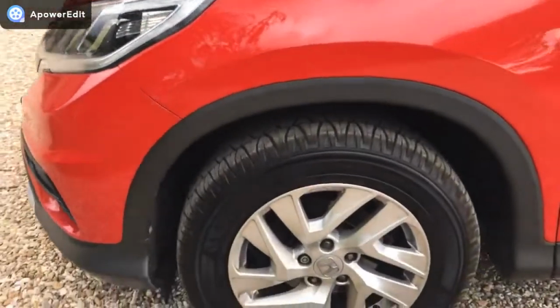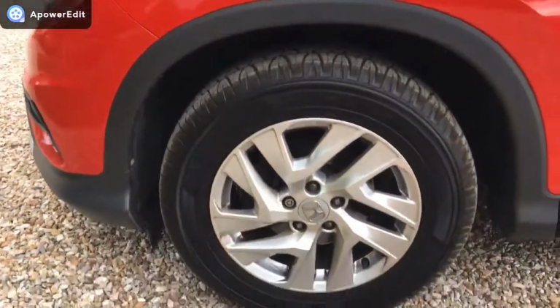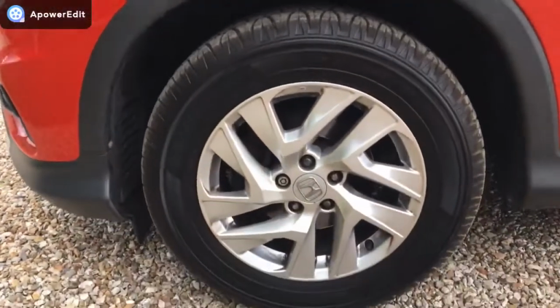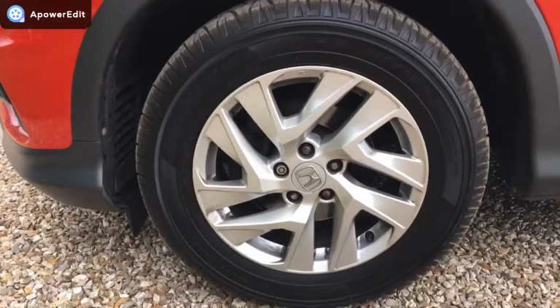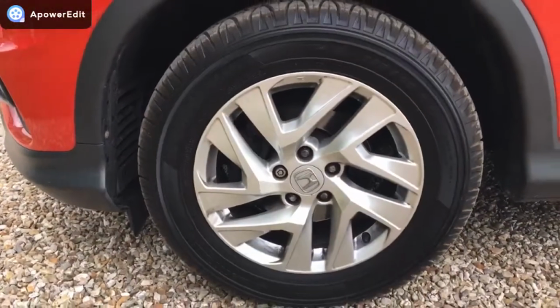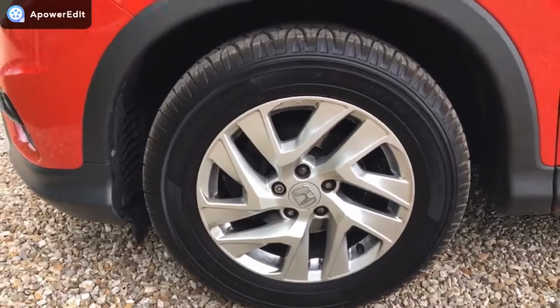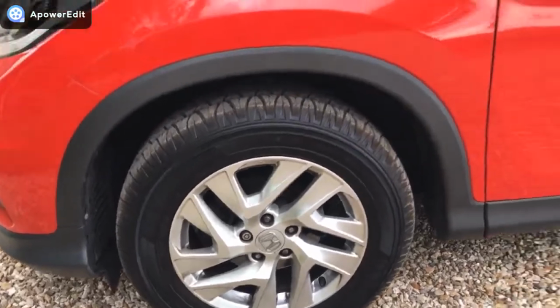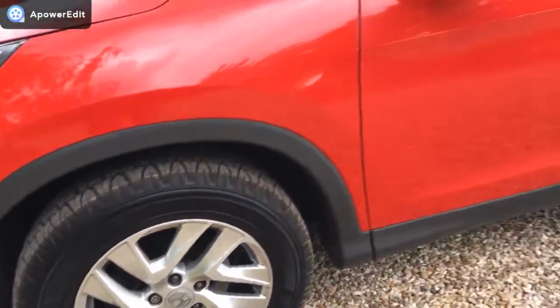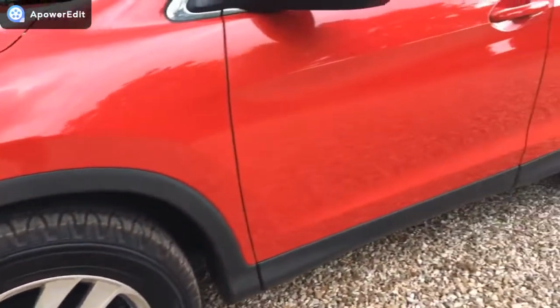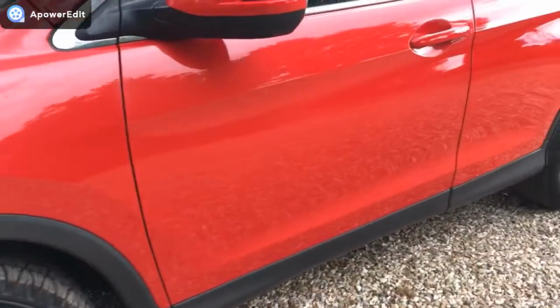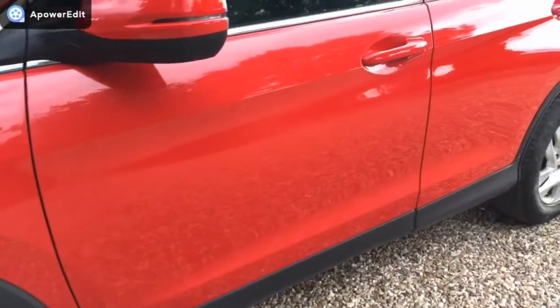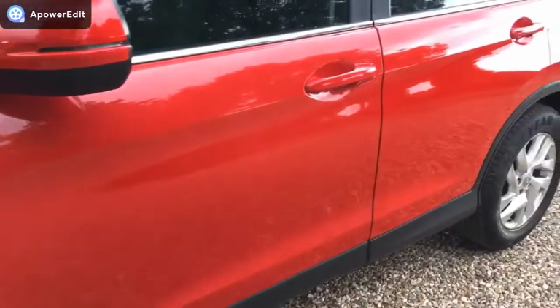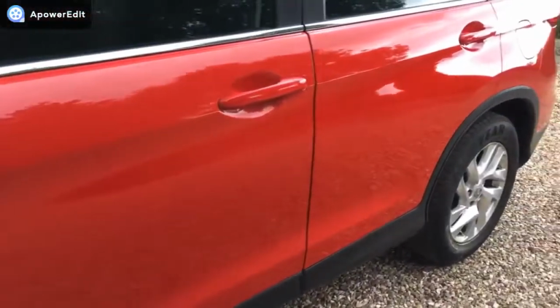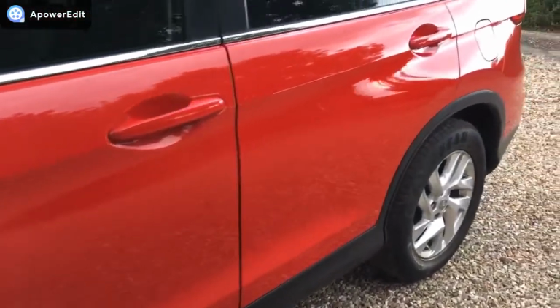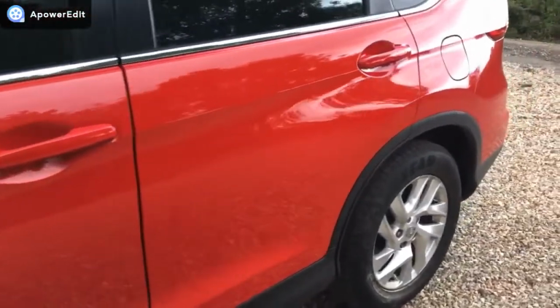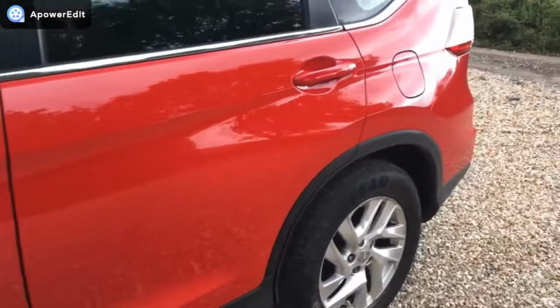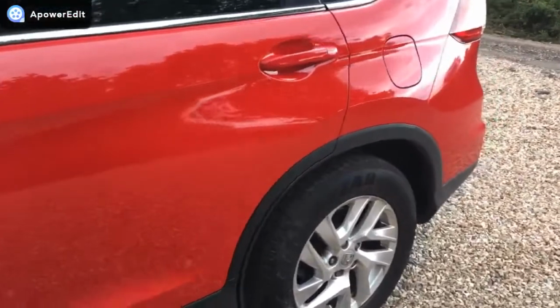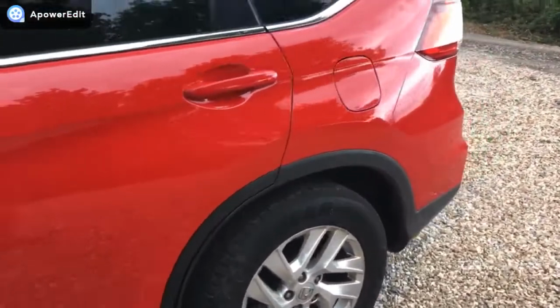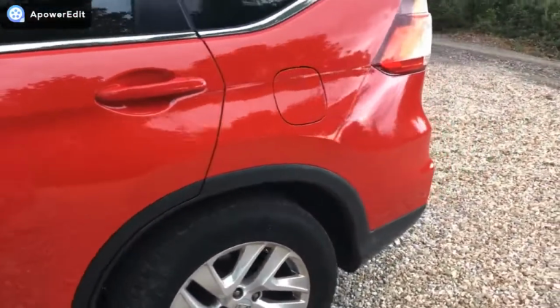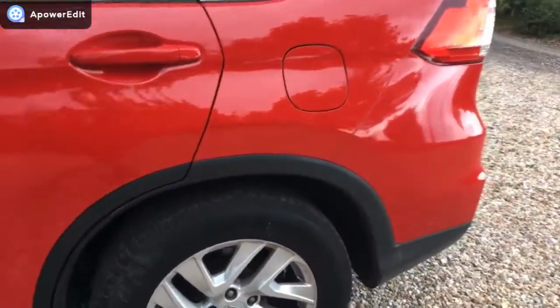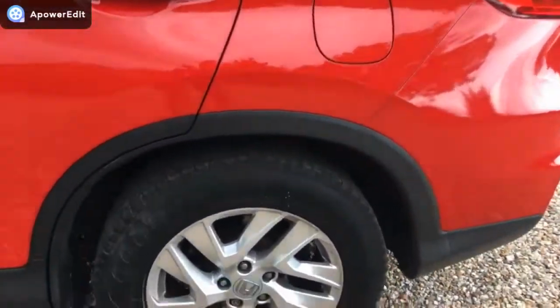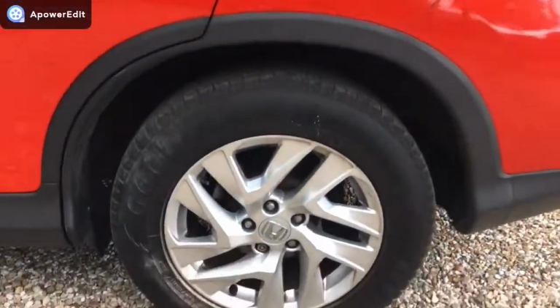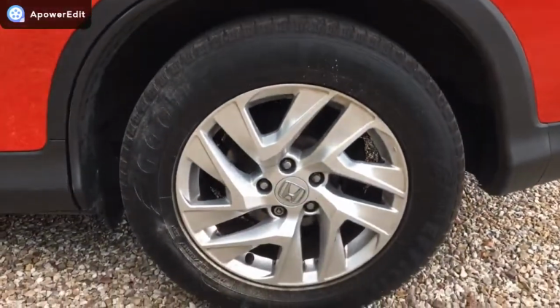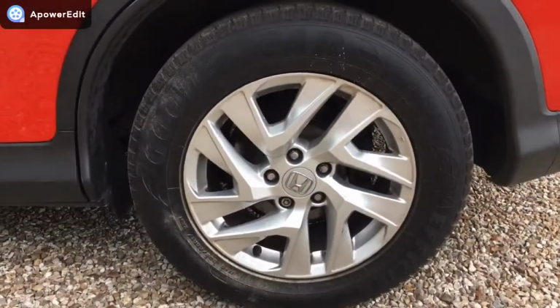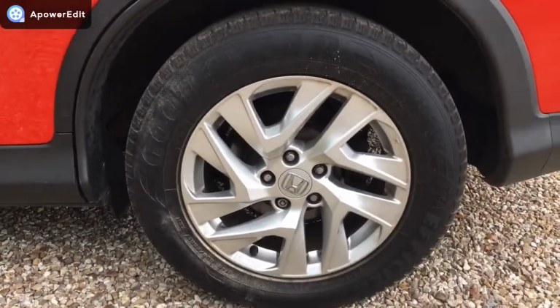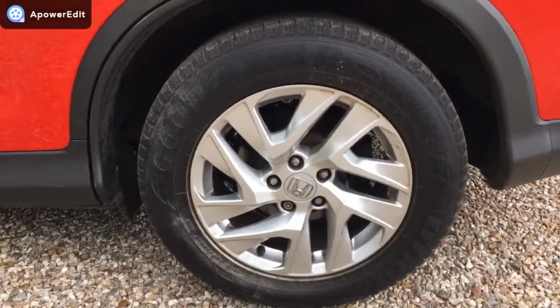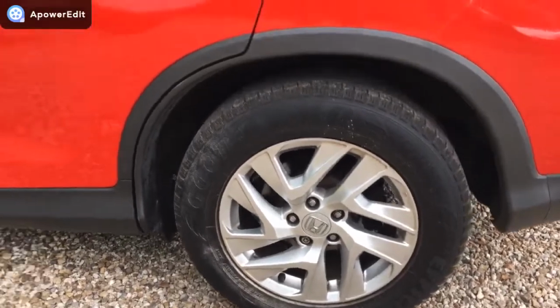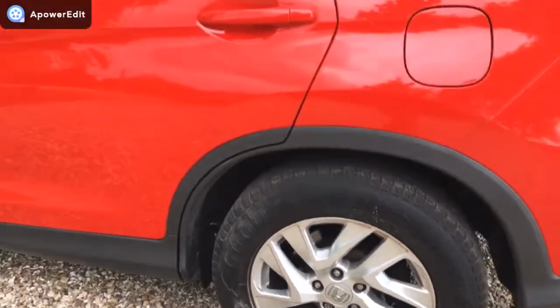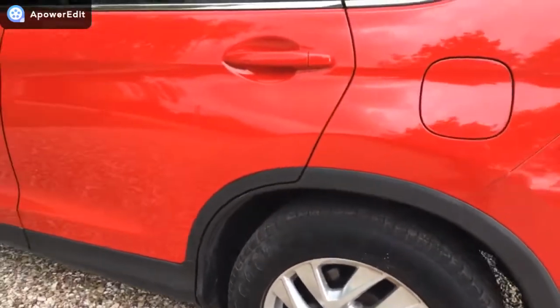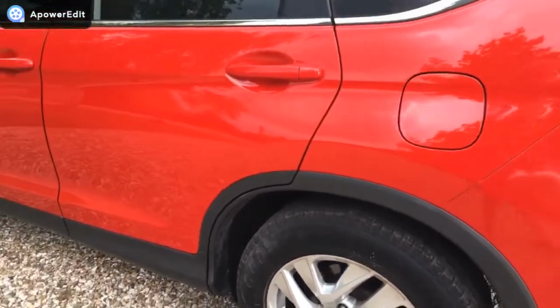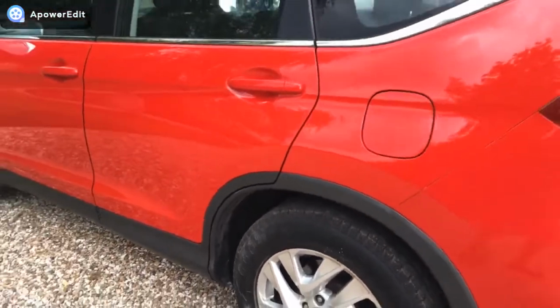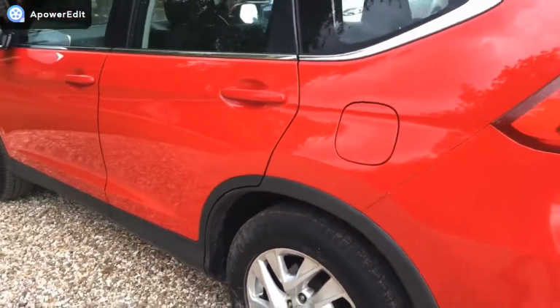Near side front alloy is unmarked with a Michelin tire. The panels on the side are absolutely wonderful. The rear wheel is again absolutely clean as a whistle, and that's a Goodyear tire on the back there.